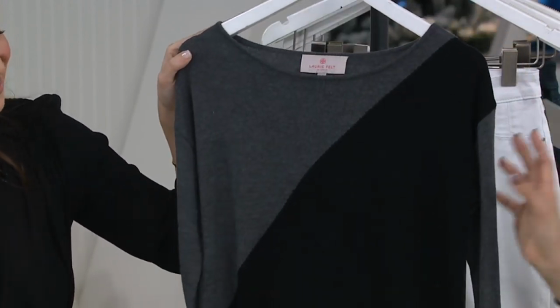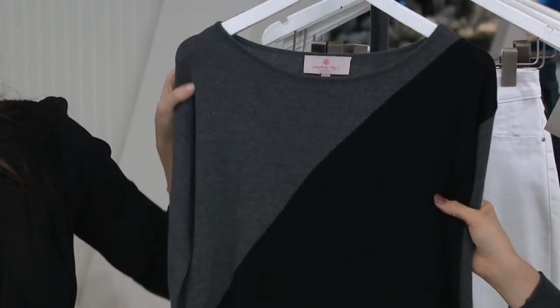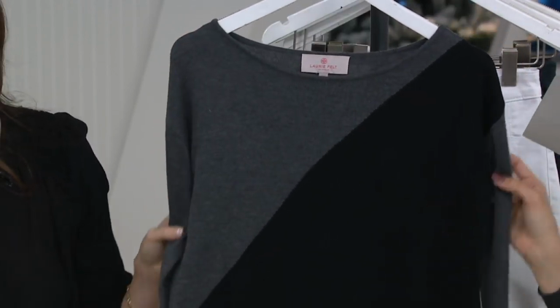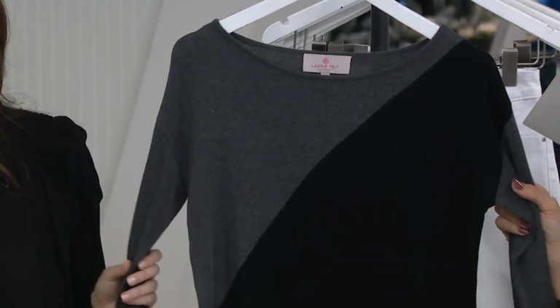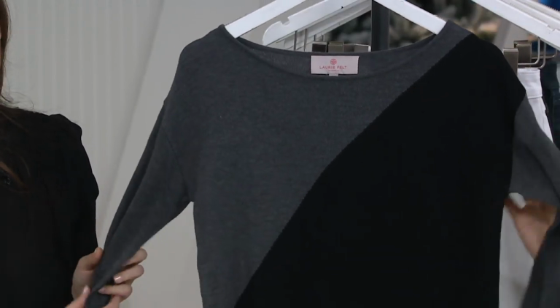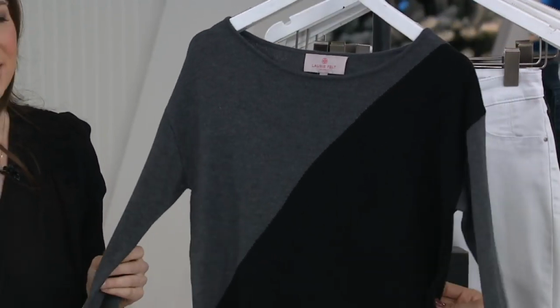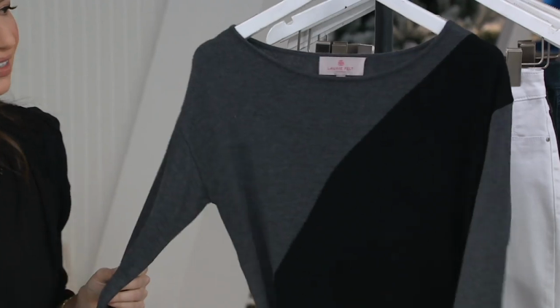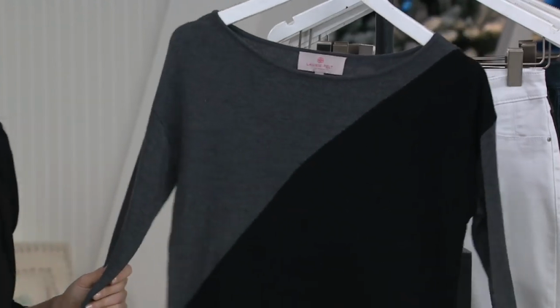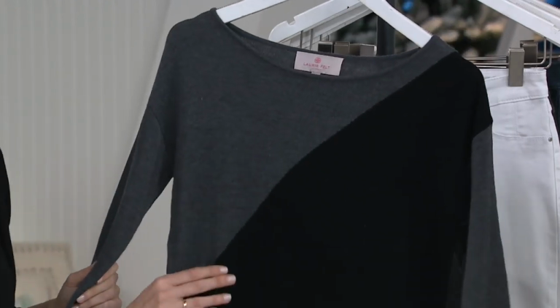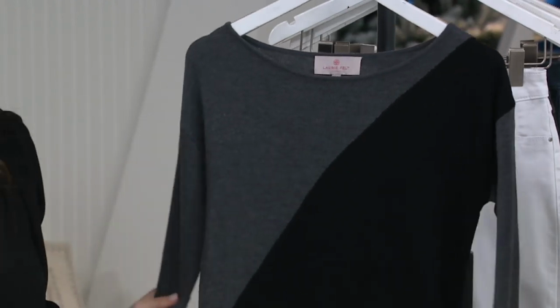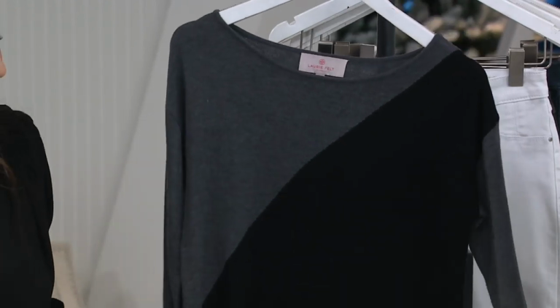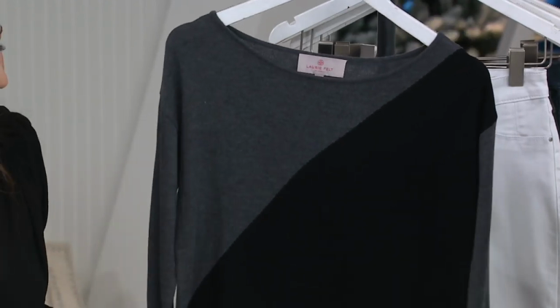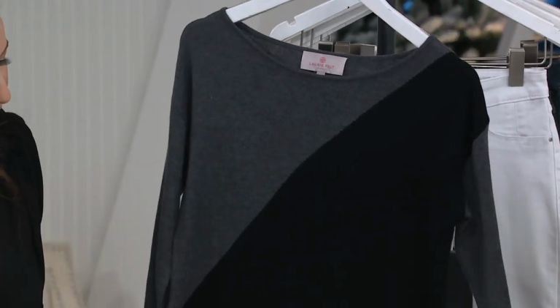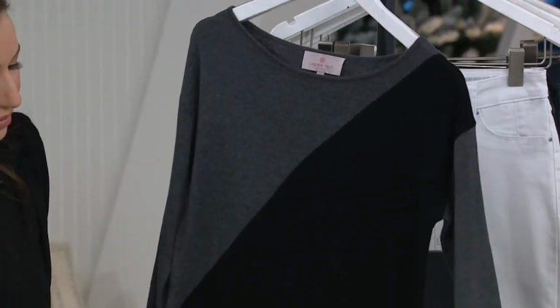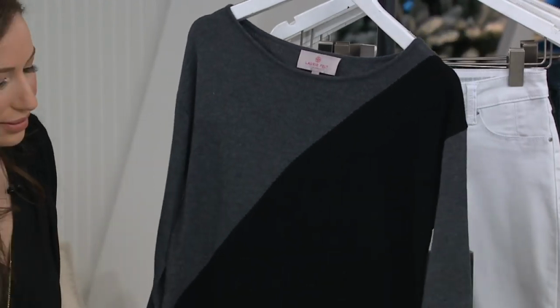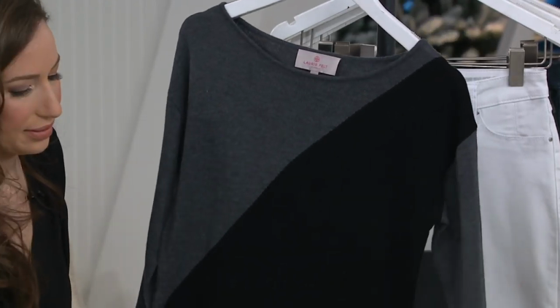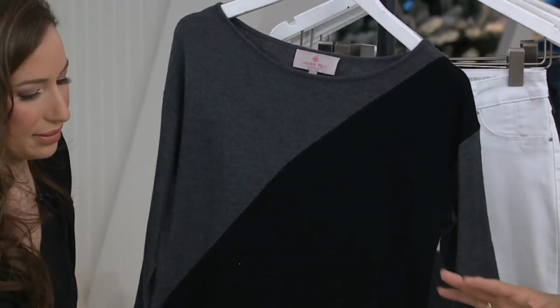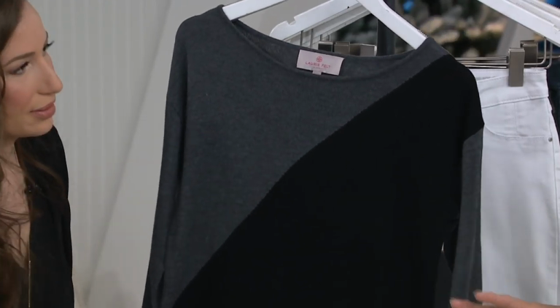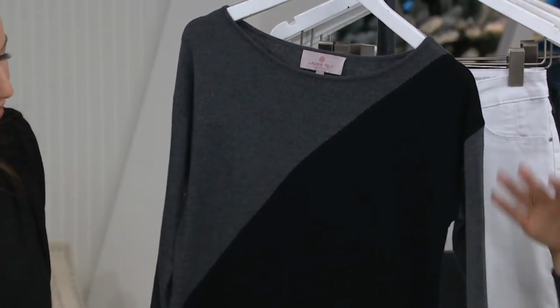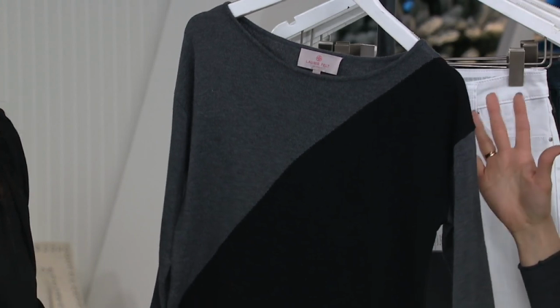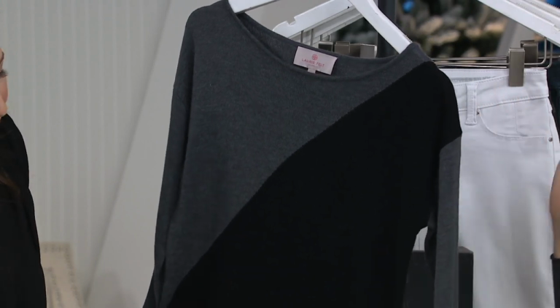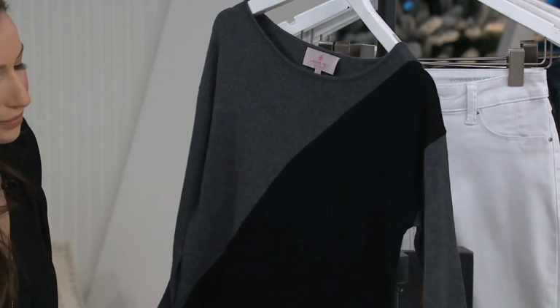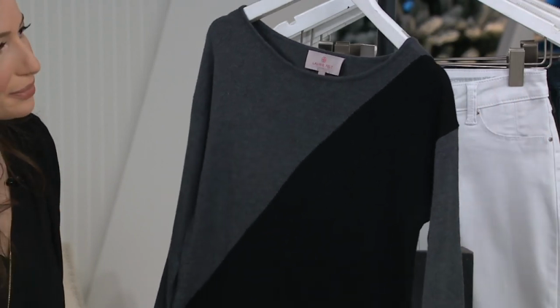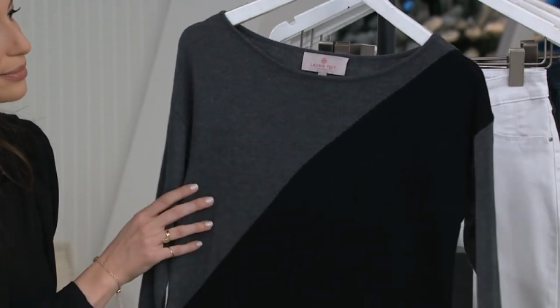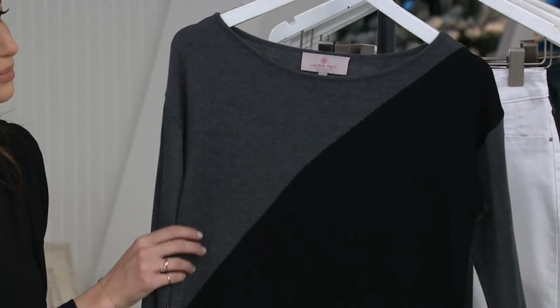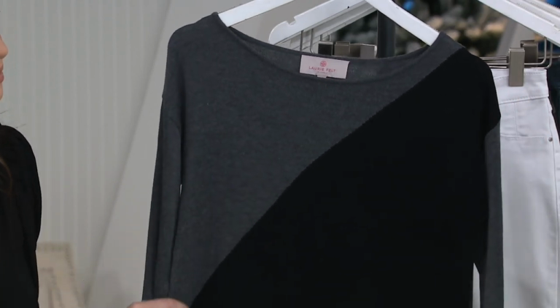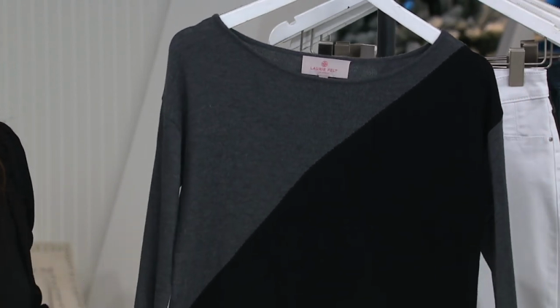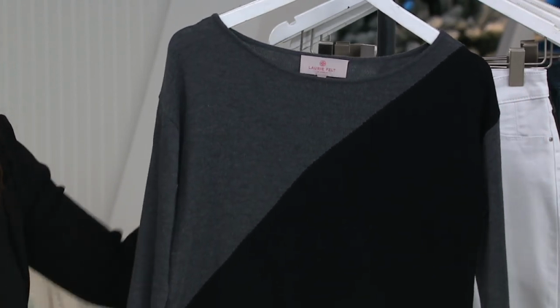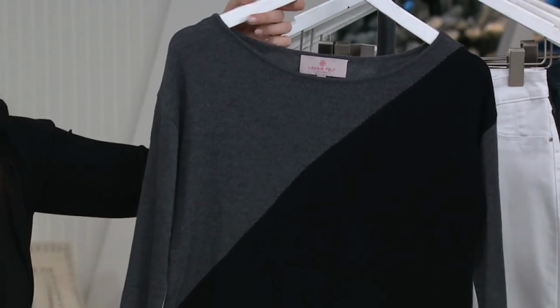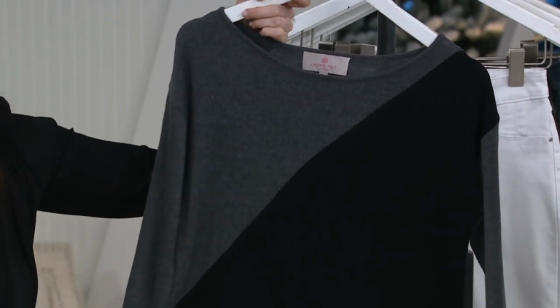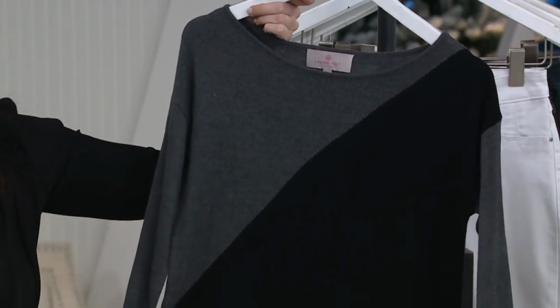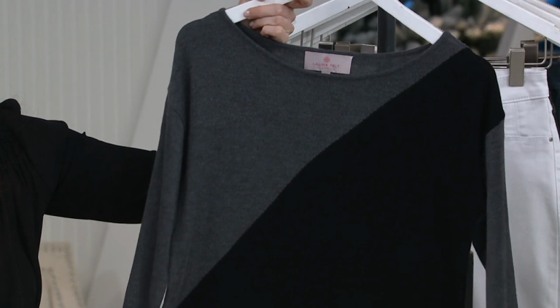This one actually reads very chic to me — the gray with the black. There's something about this that if you like that all-black look and you put black denim with it, that would be gorgeous.